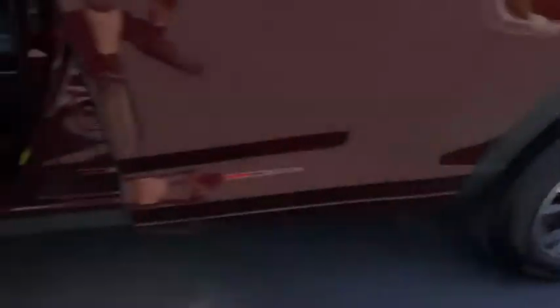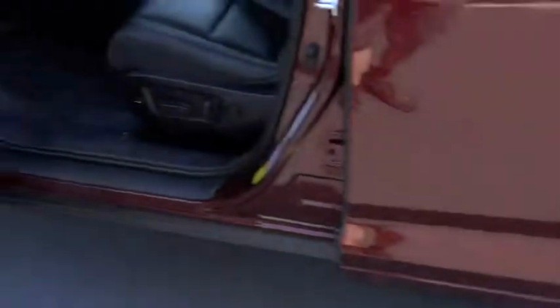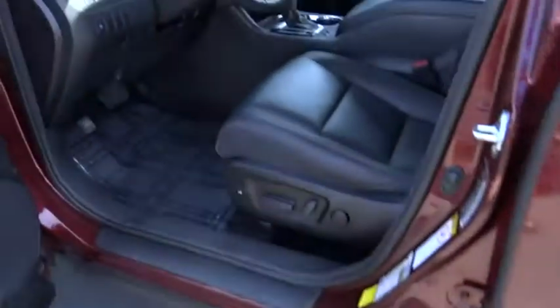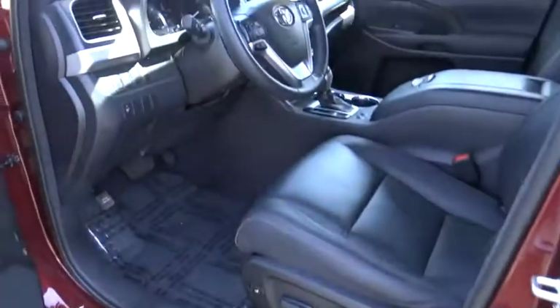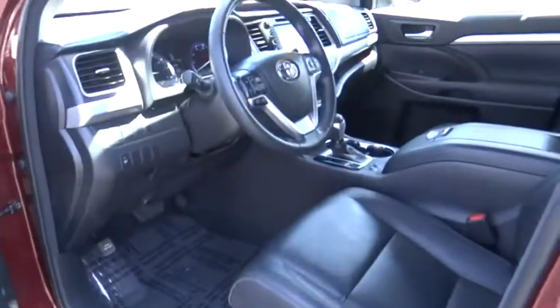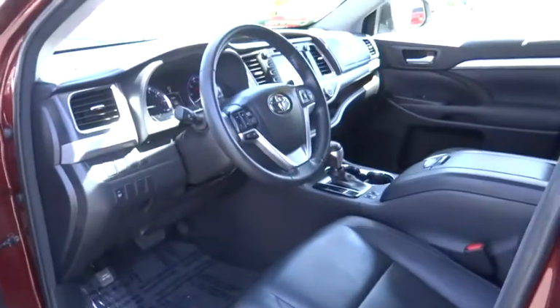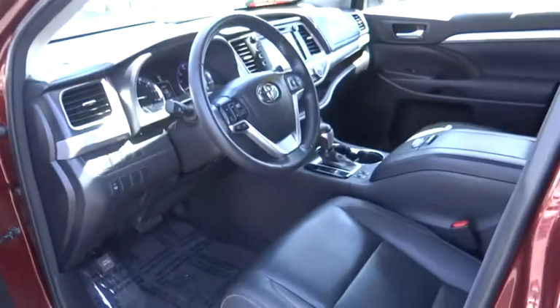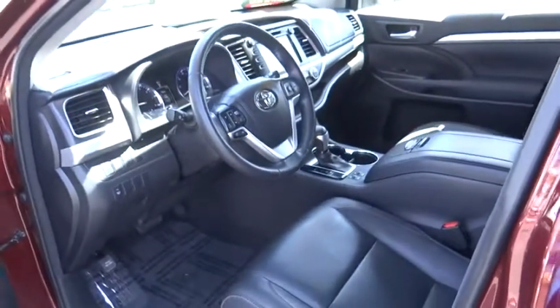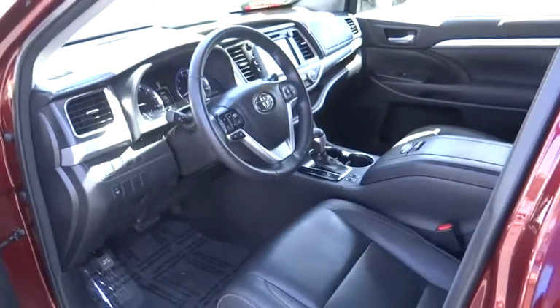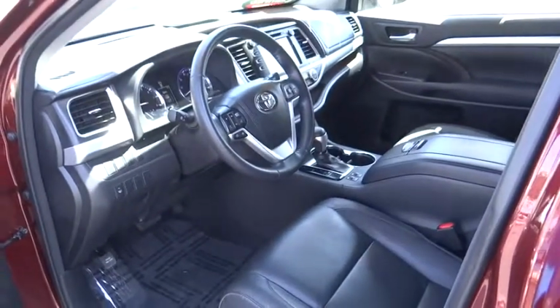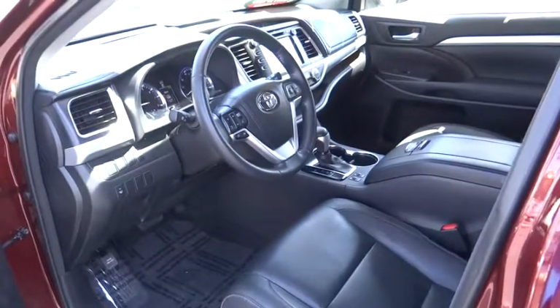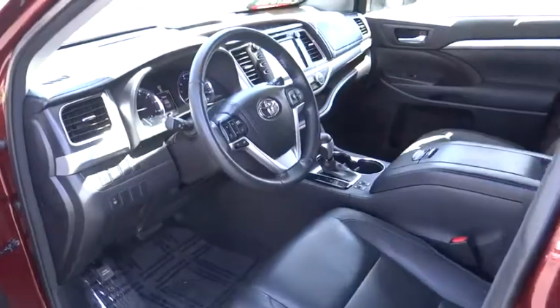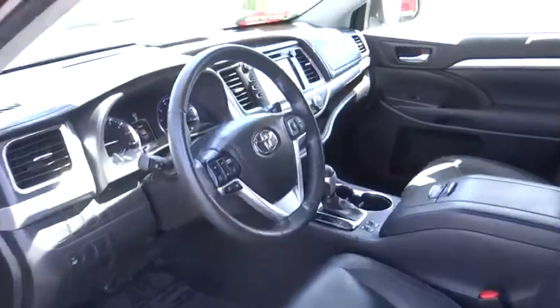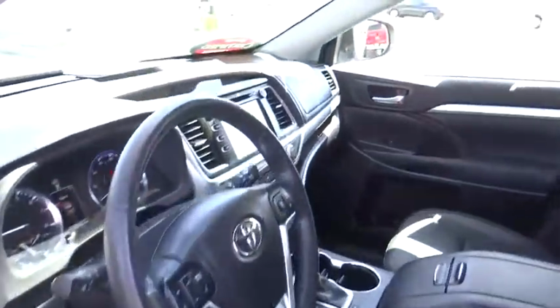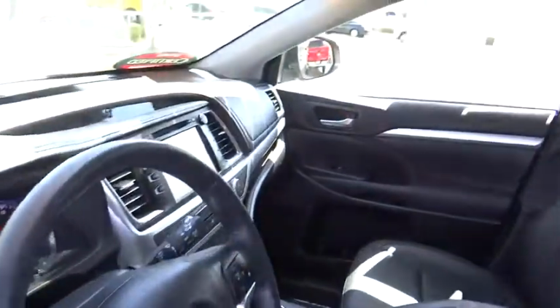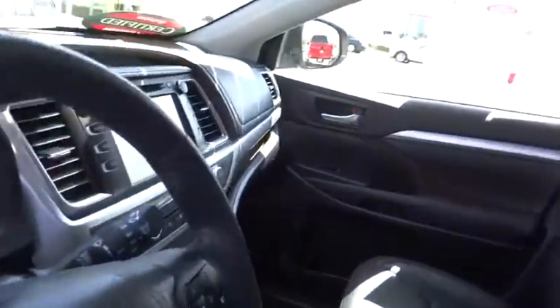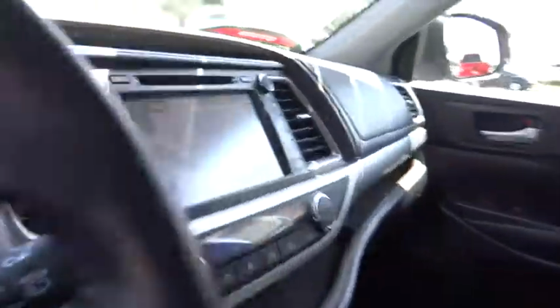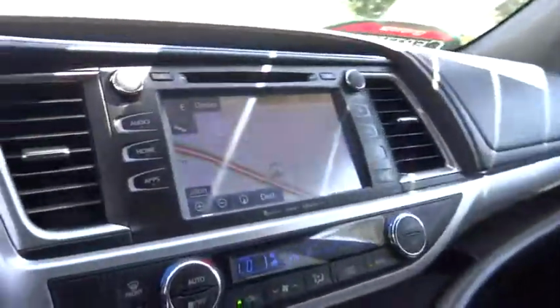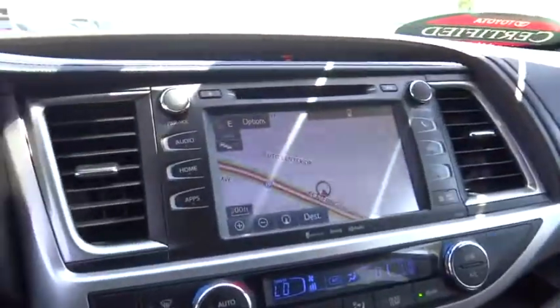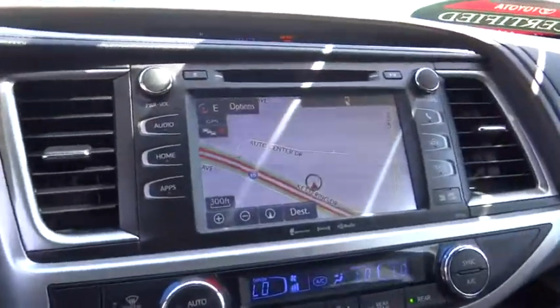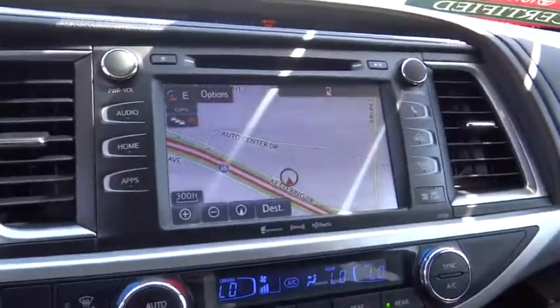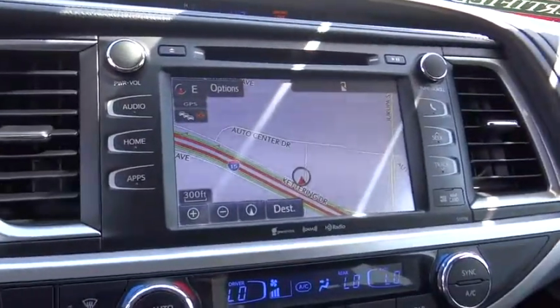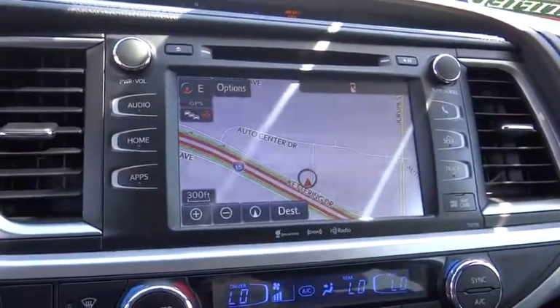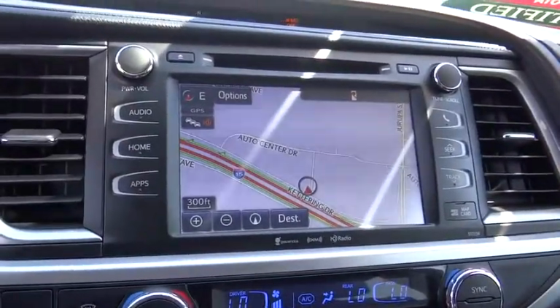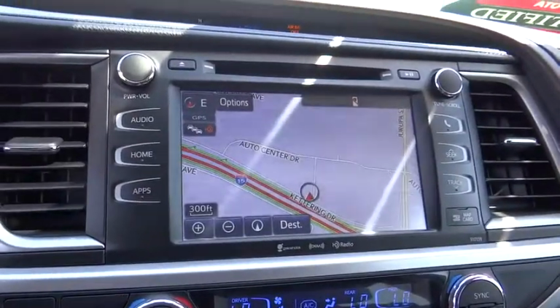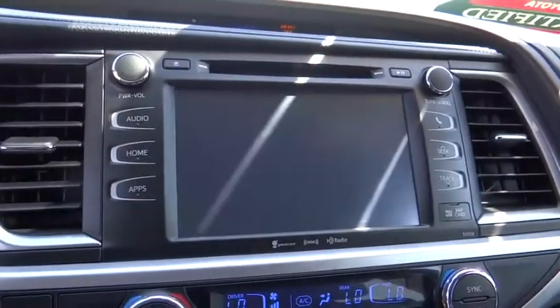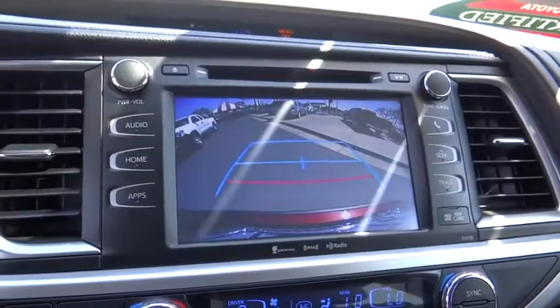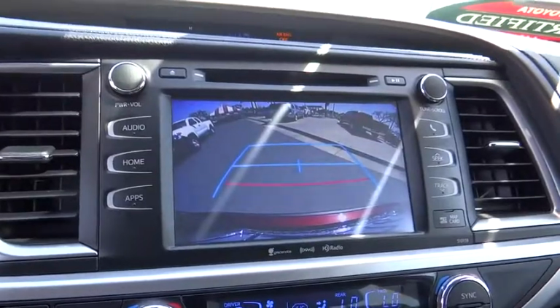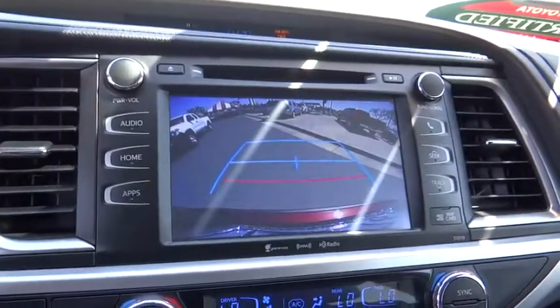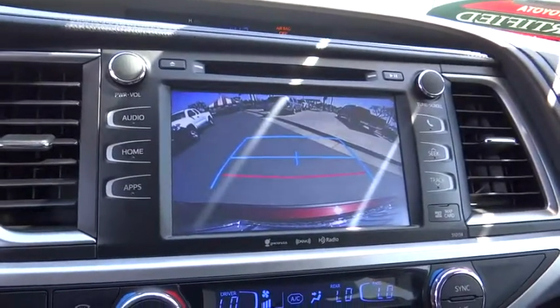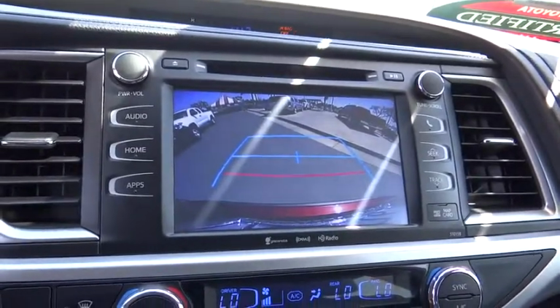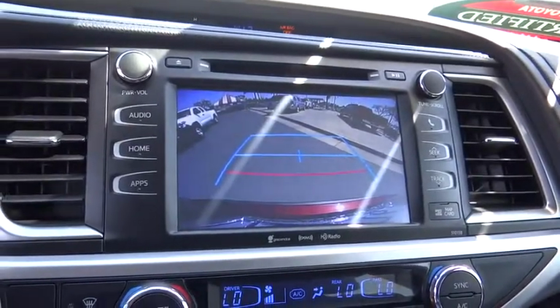CD player, rear window defroster, electronic stability control, trip computer, heated front seat, power moonroof, remote keyless entry, brake assist, tachometer, overhead console.